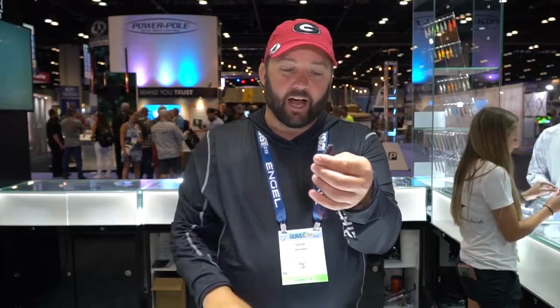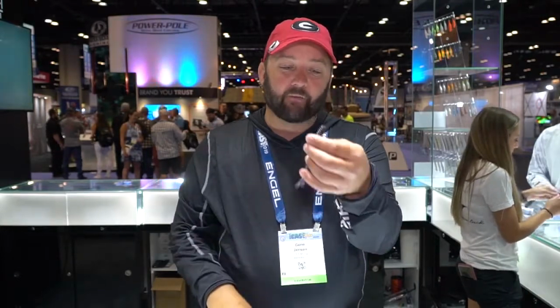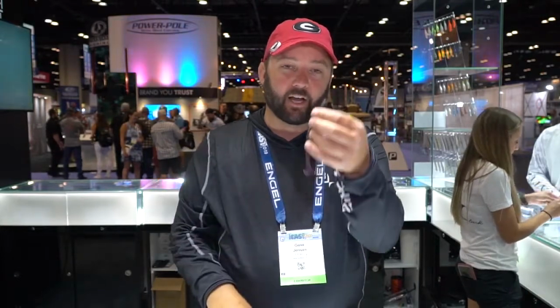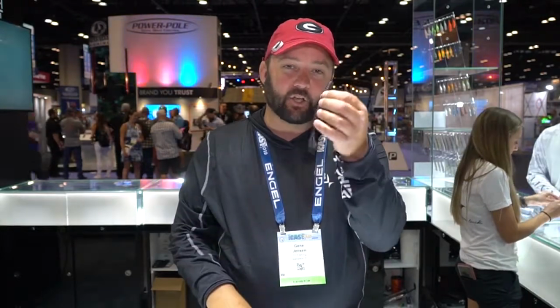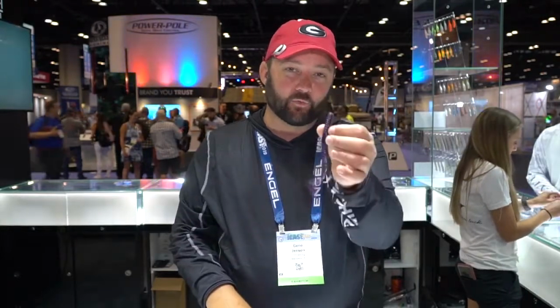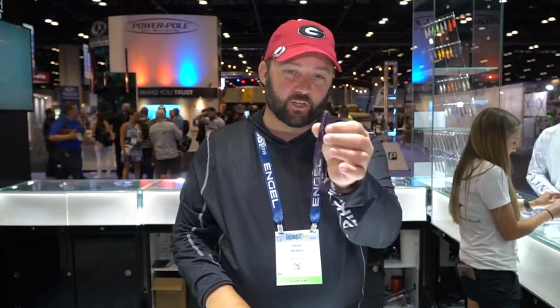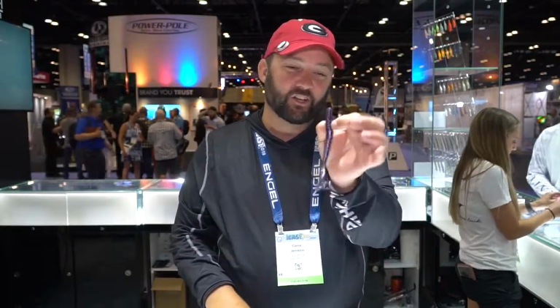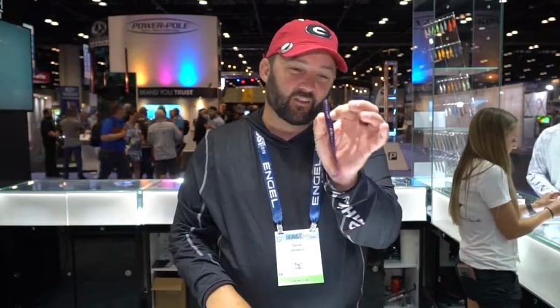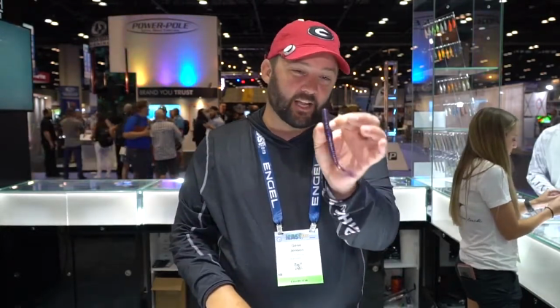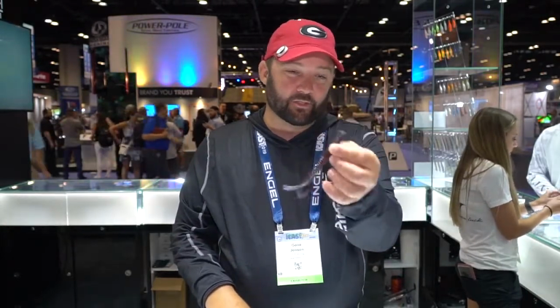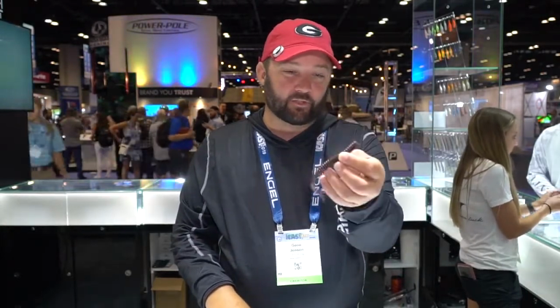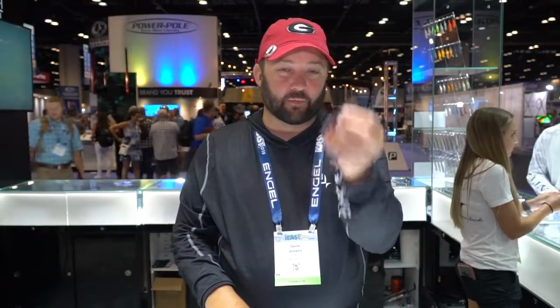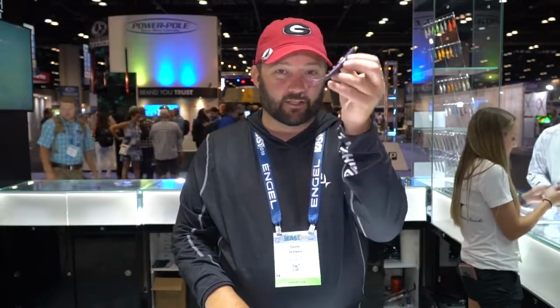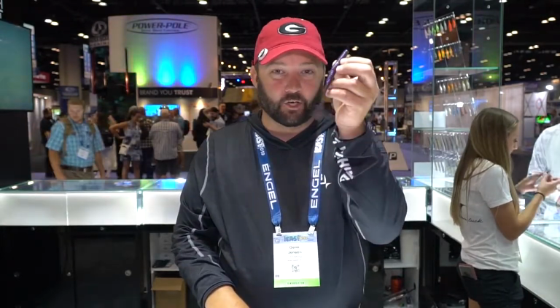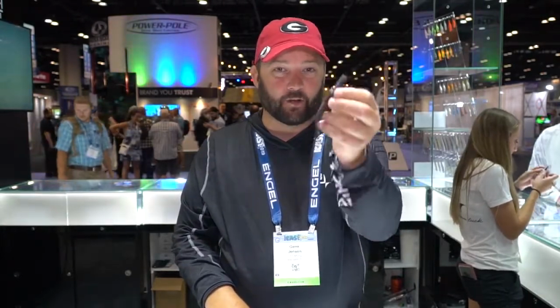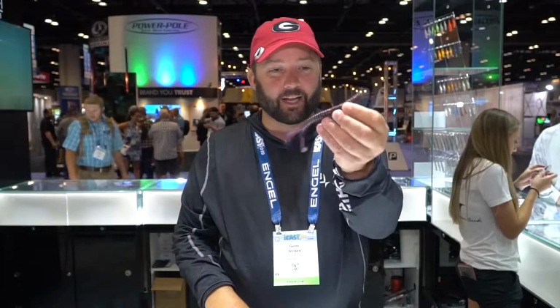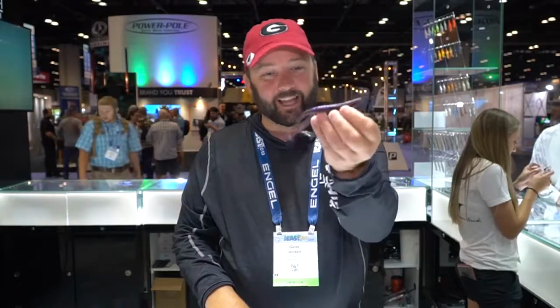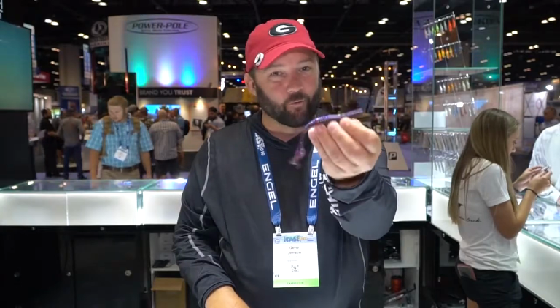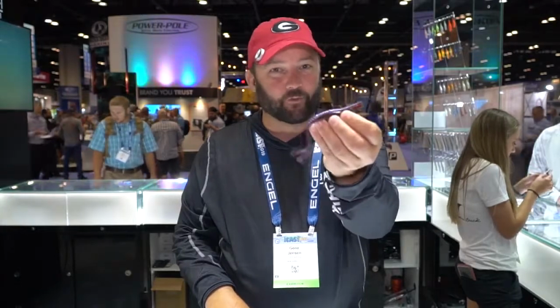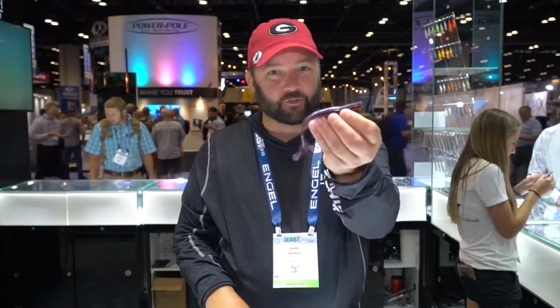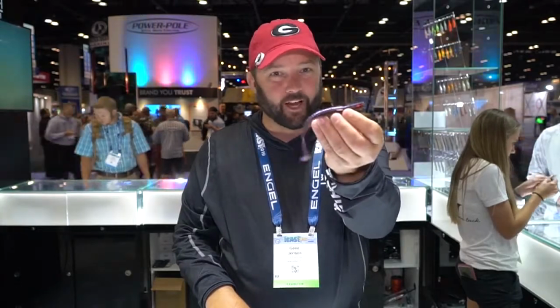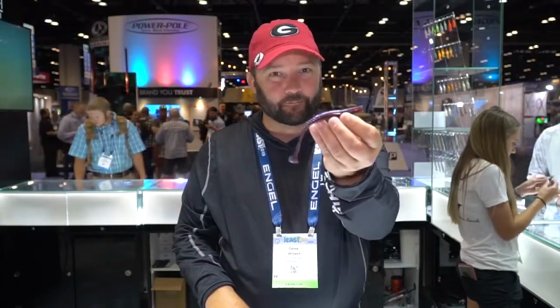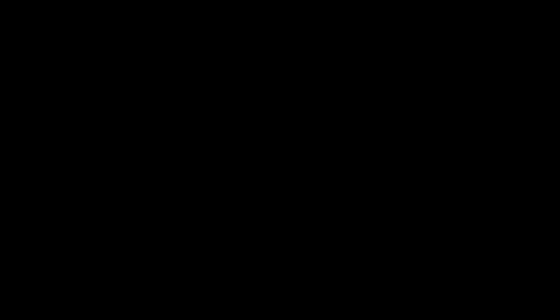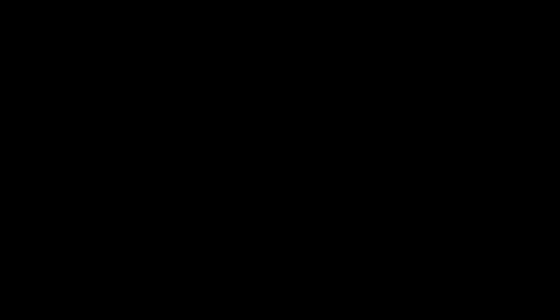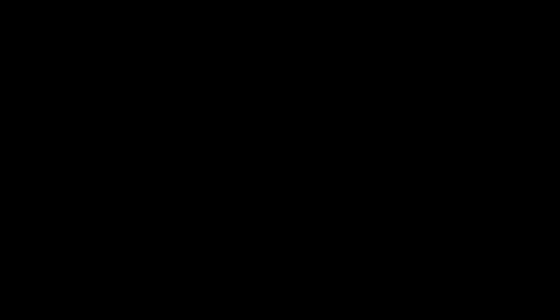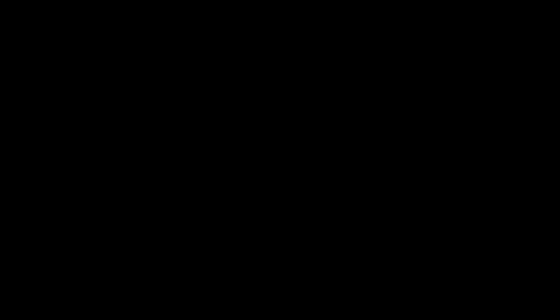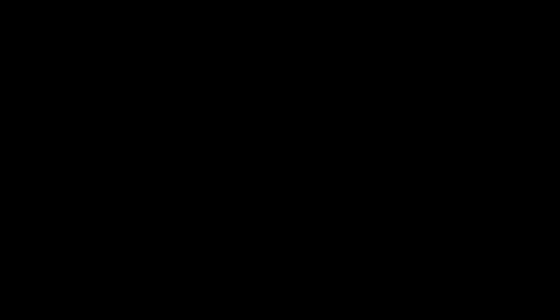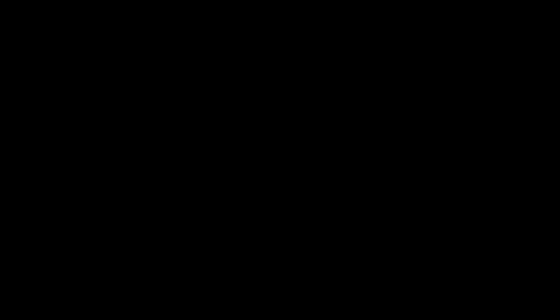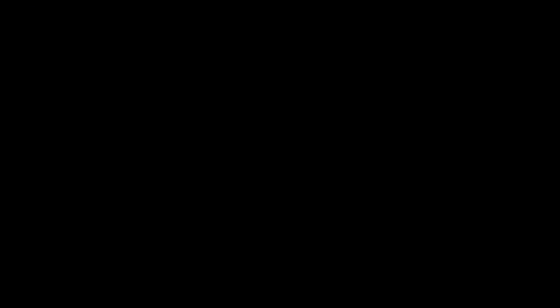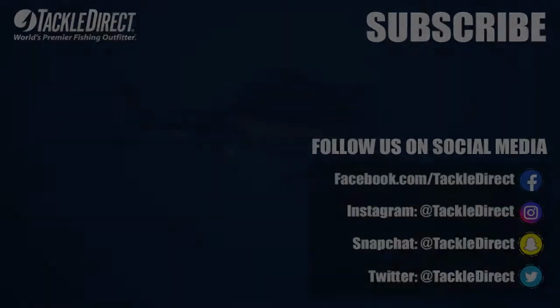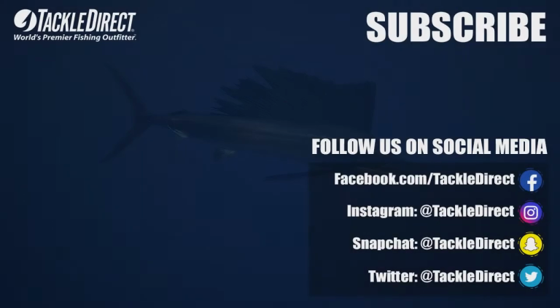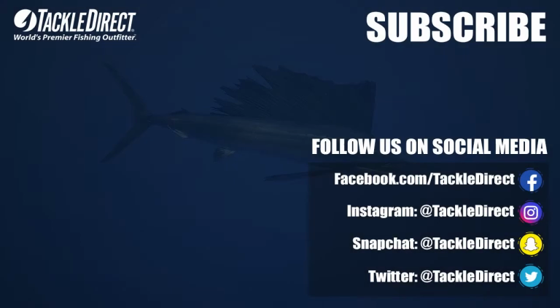I have caught a ton of fish on the samples that they've sent me. This is a great bait. I can't wait for you to try it out. Thanks a lot.